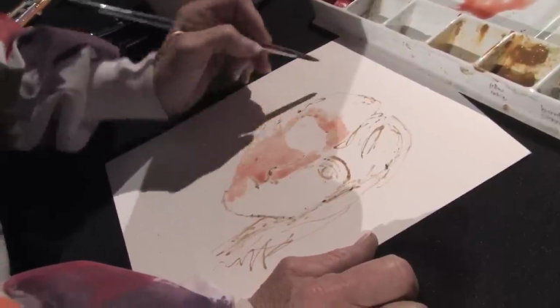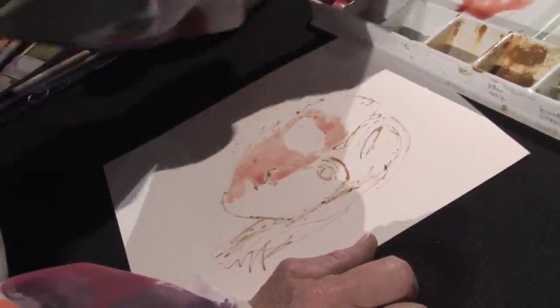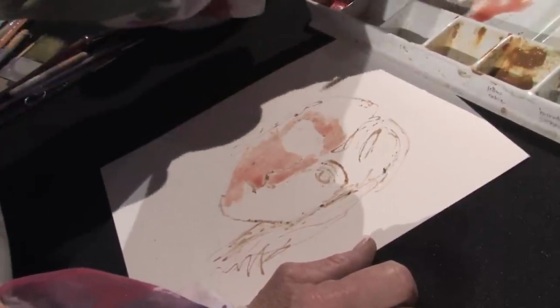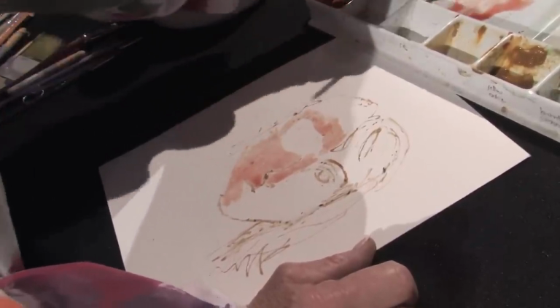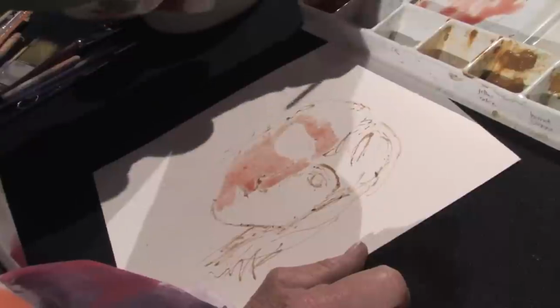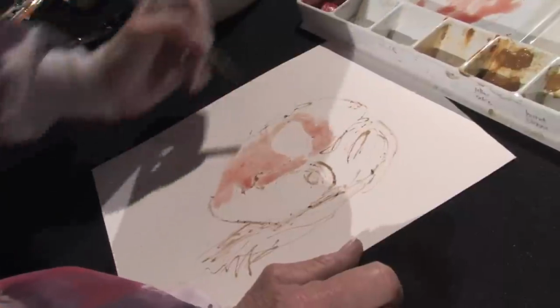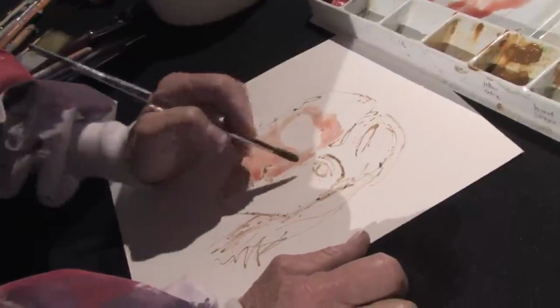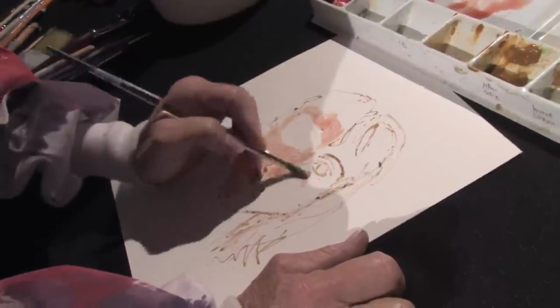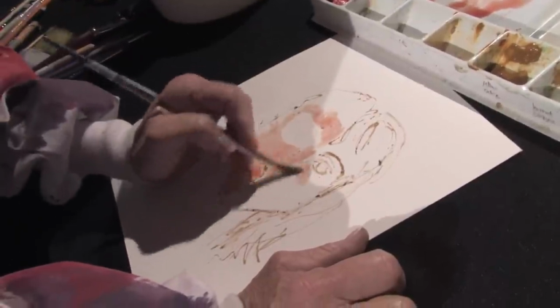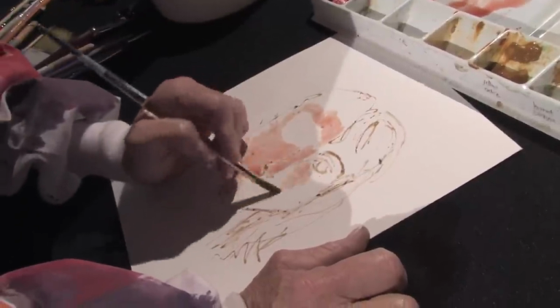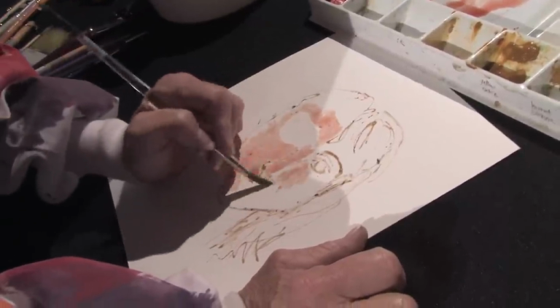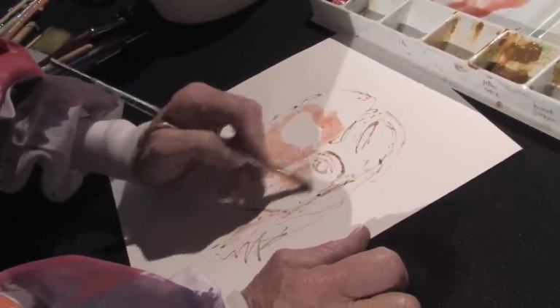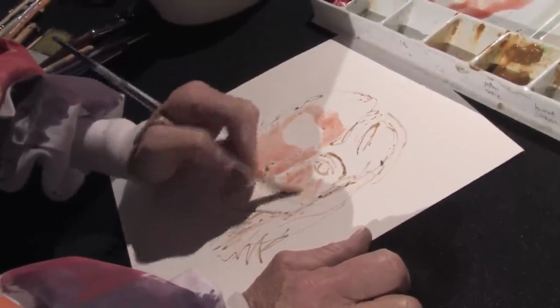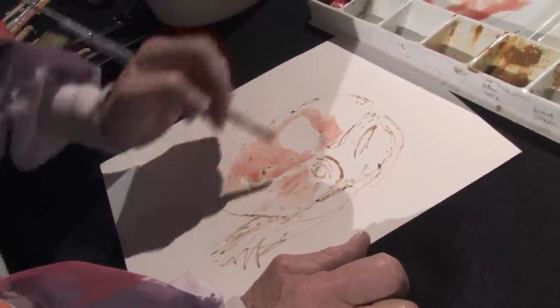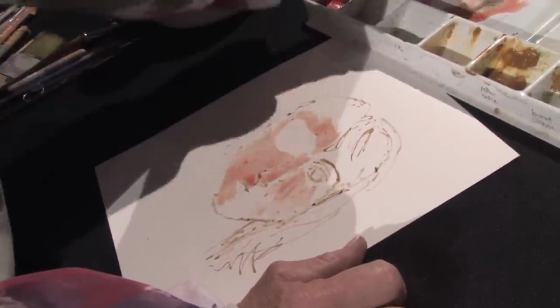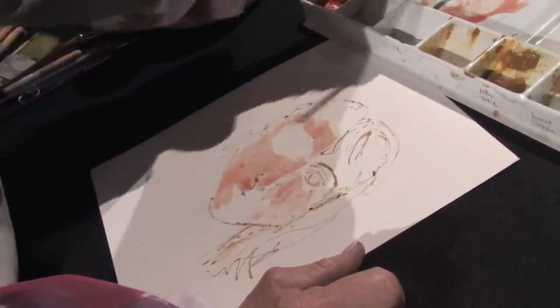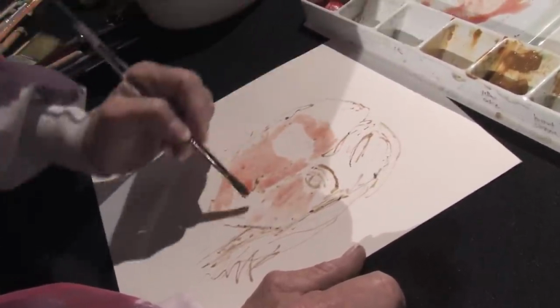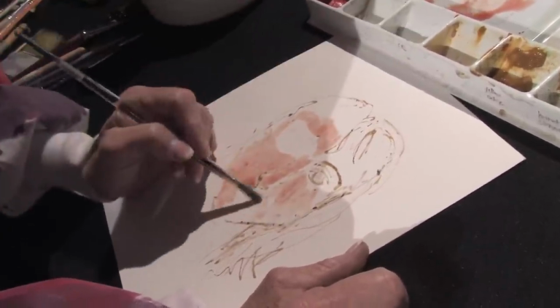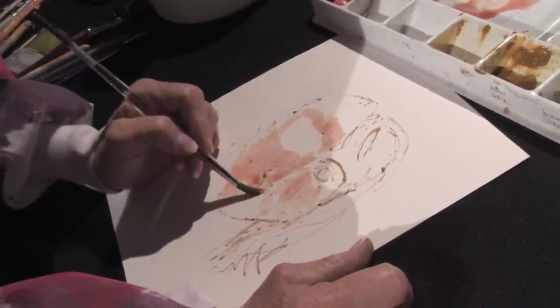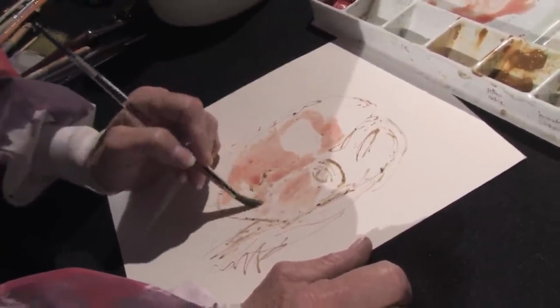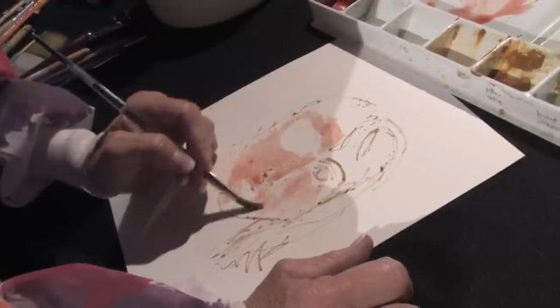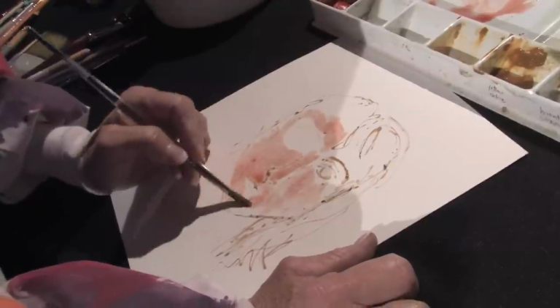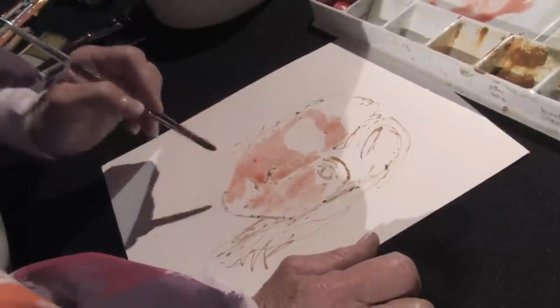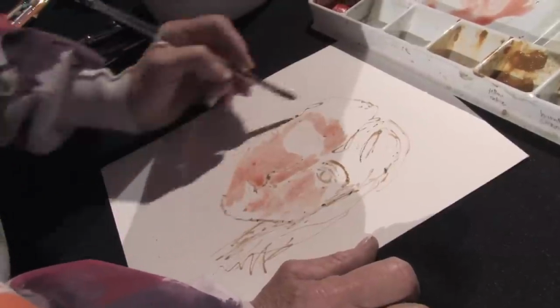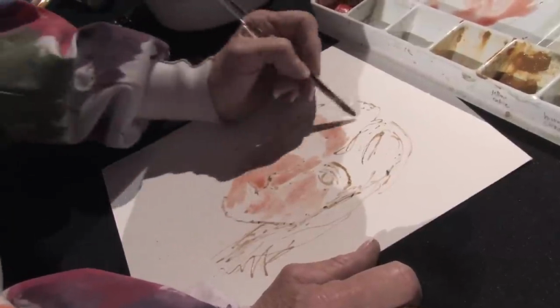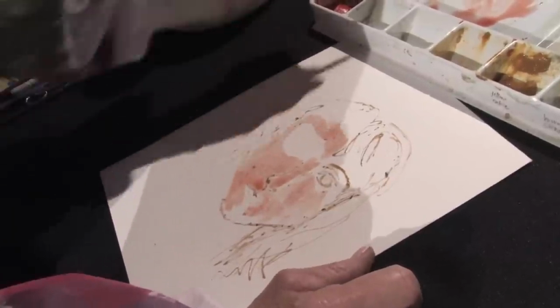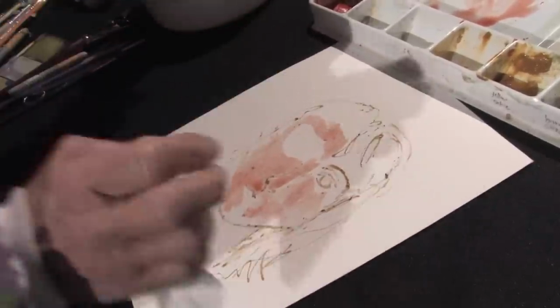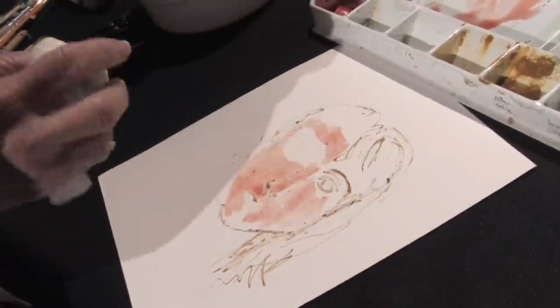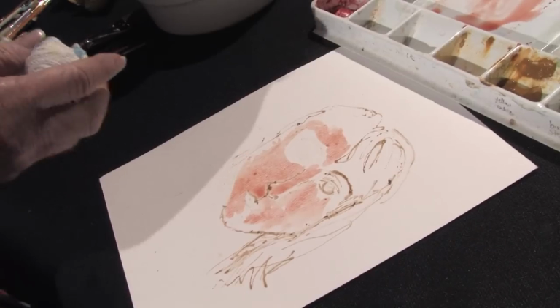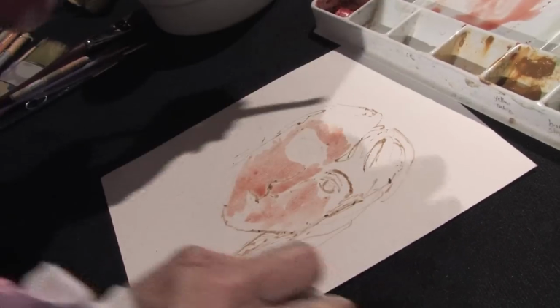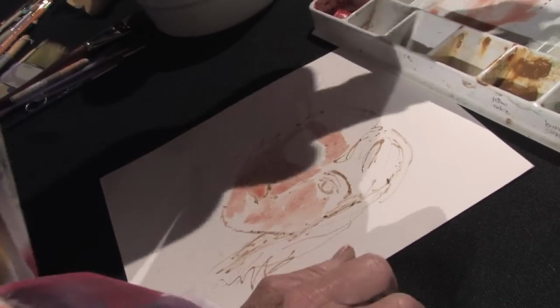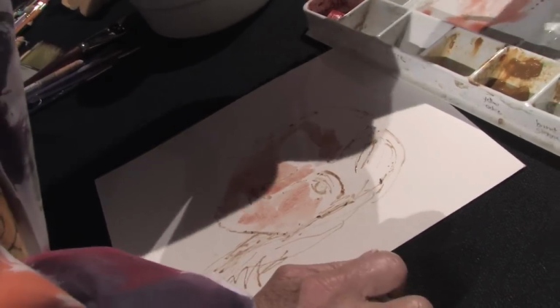I'm going to go ahead and work on the eye and the mouth and getting a little bit more colors going on here, and of course the hair.